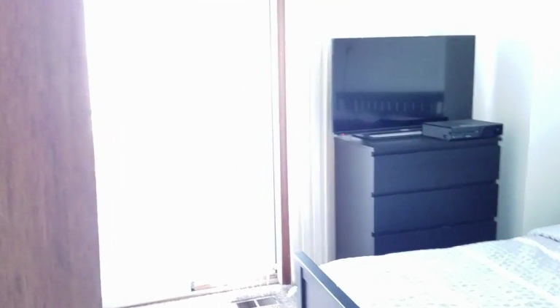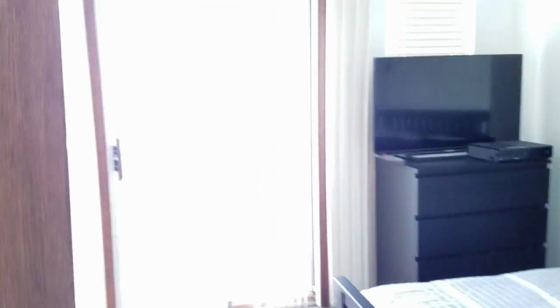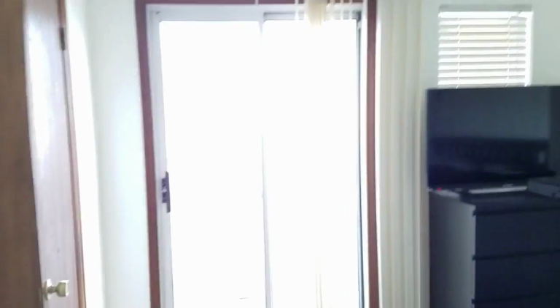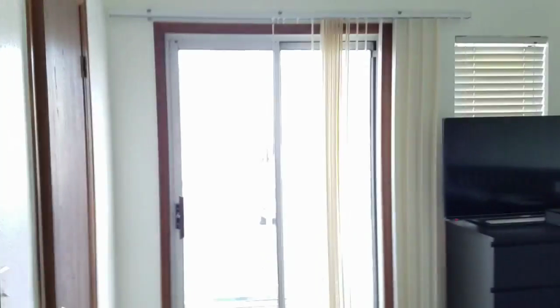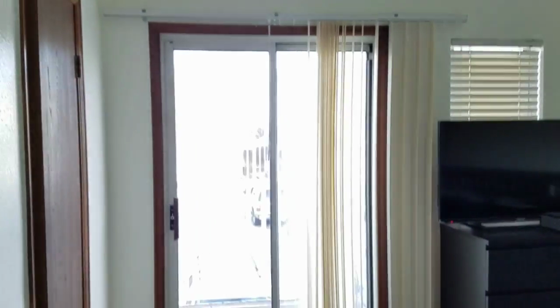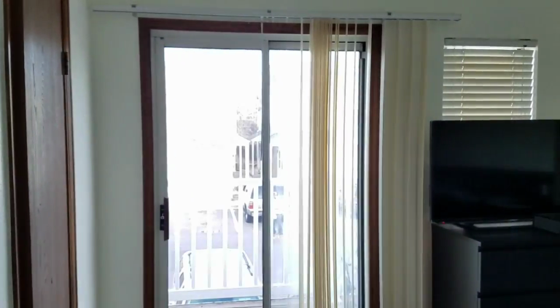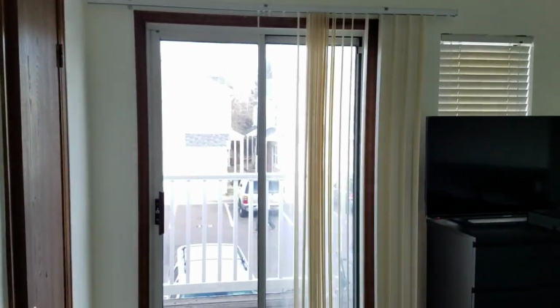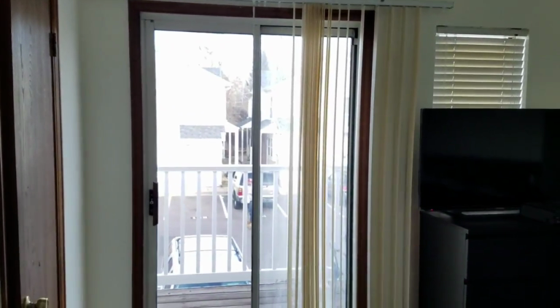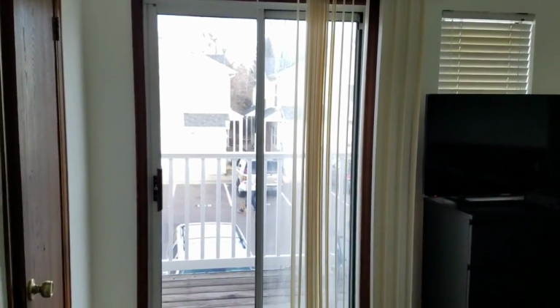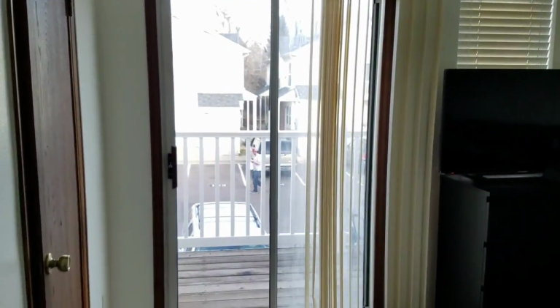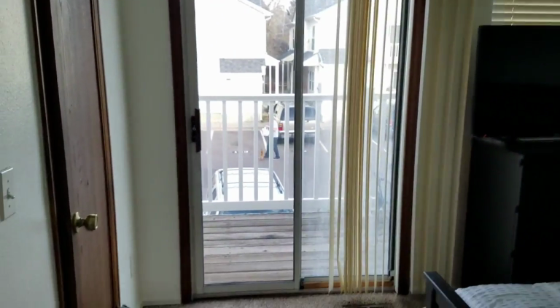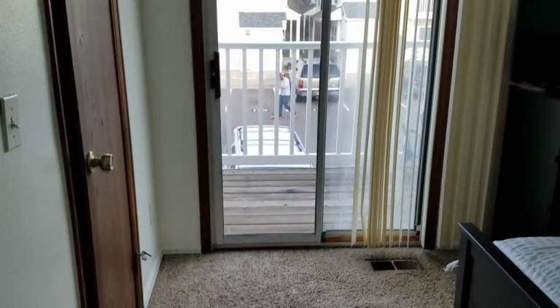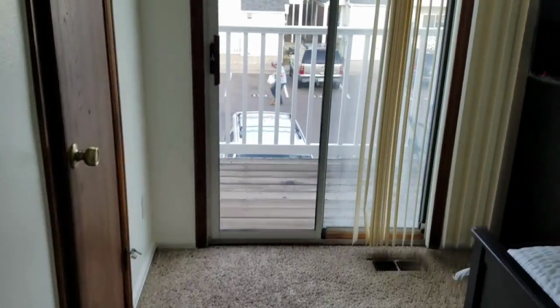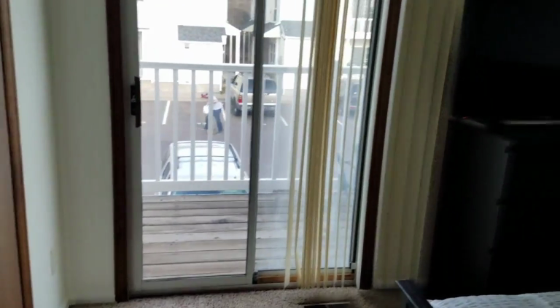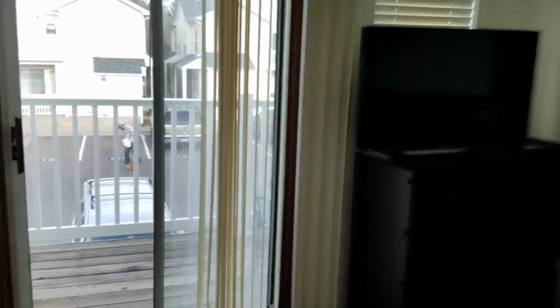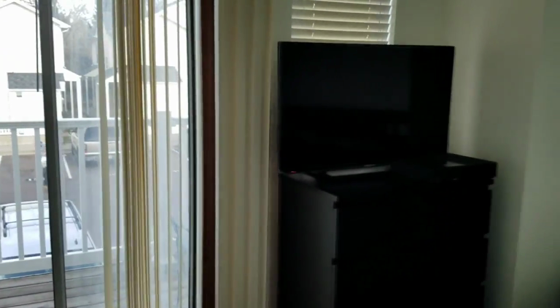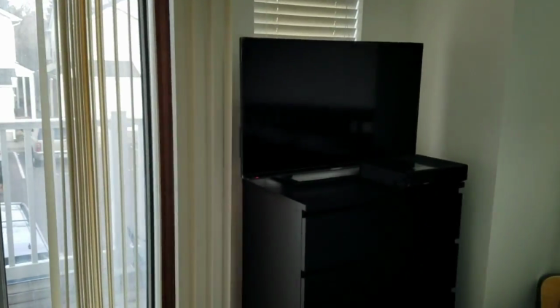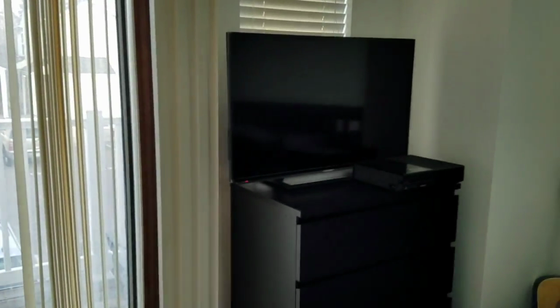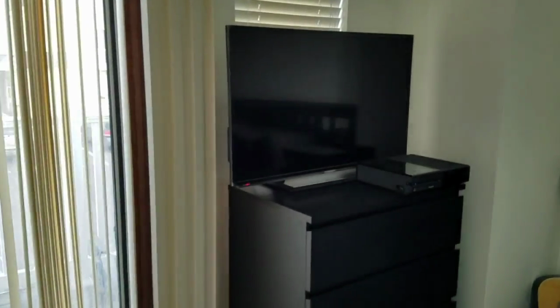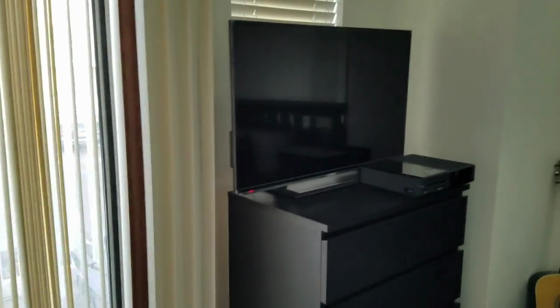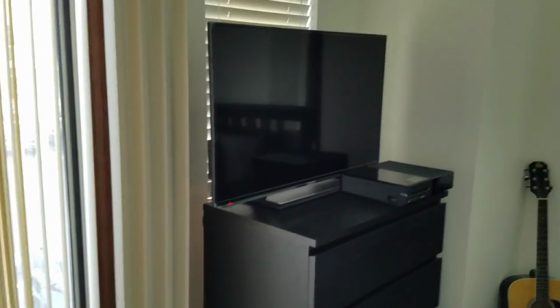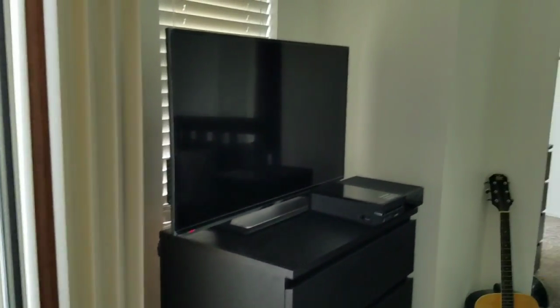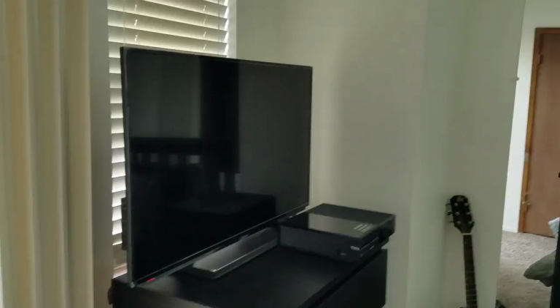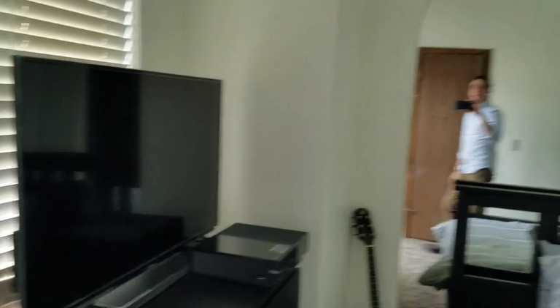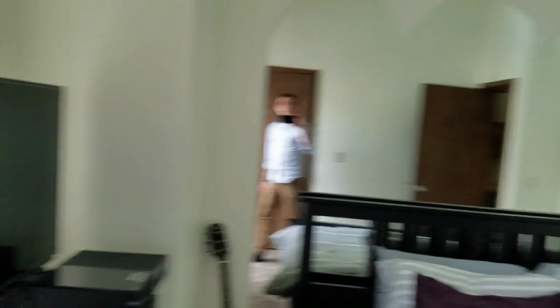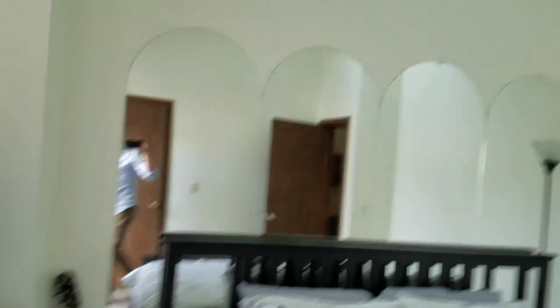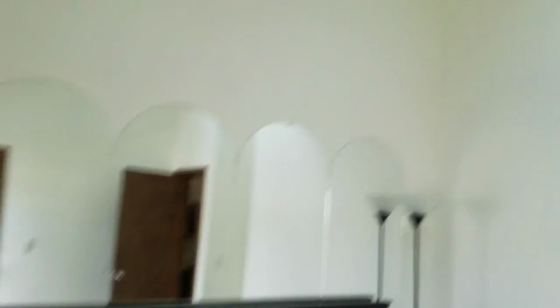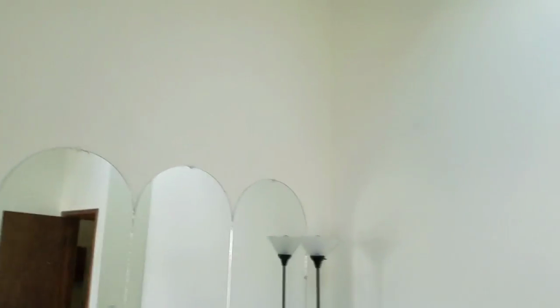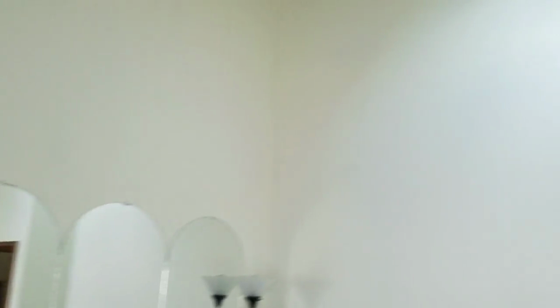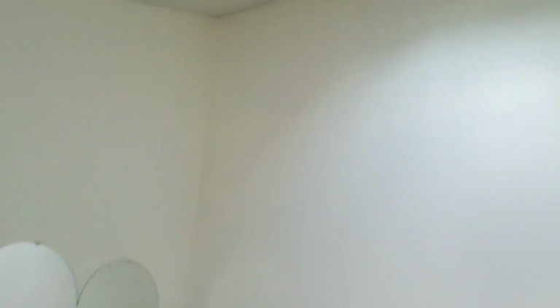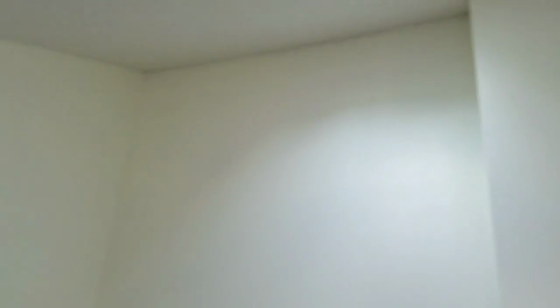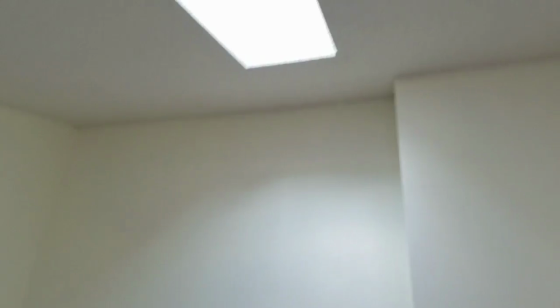Oh wow, I didn't even notice that there's a balcony off of this bedroom. Also has vaulted ceilings.